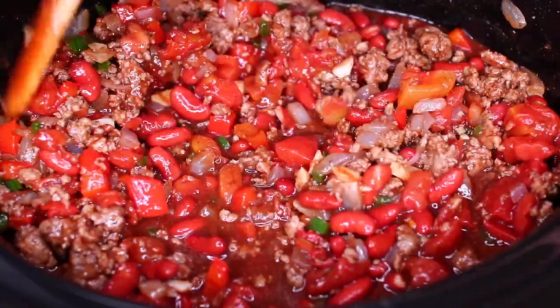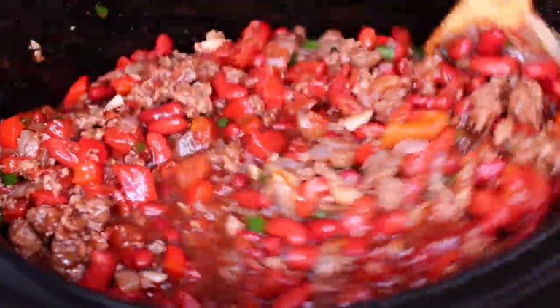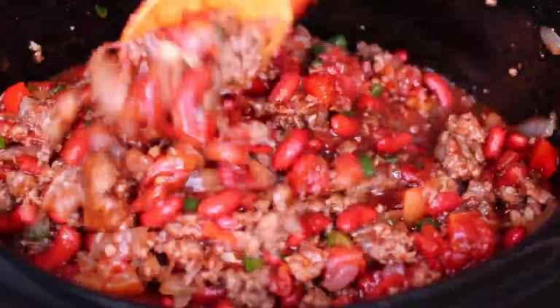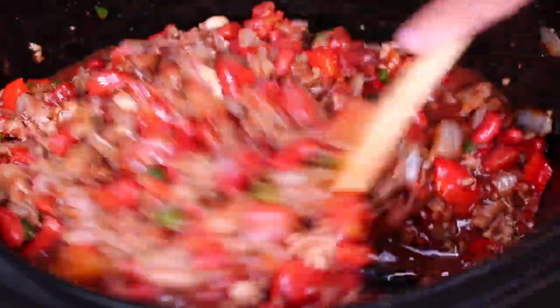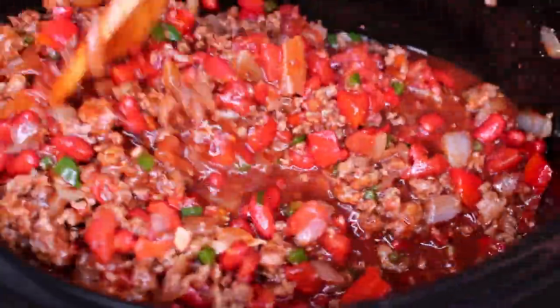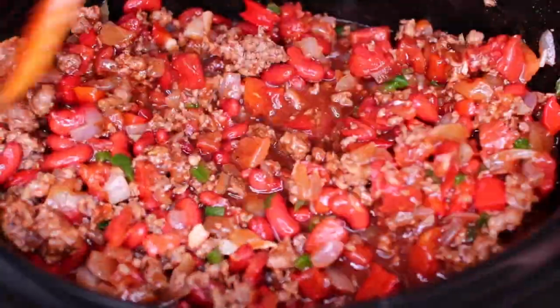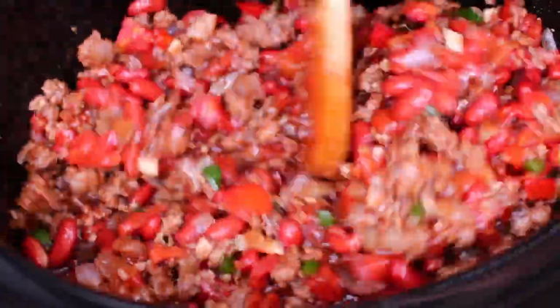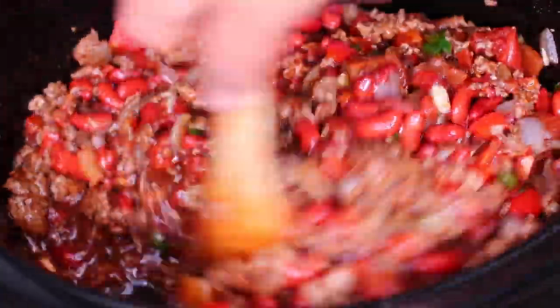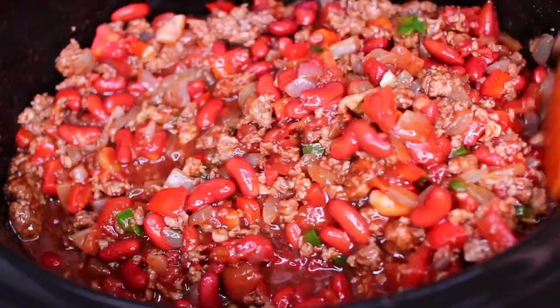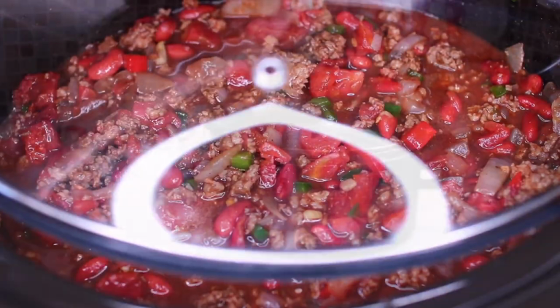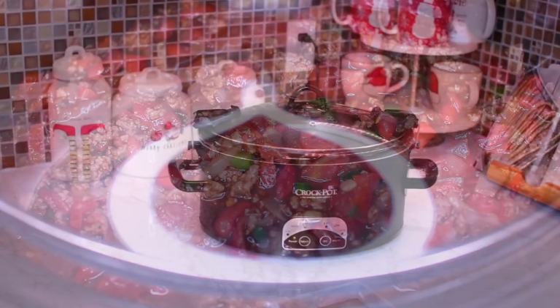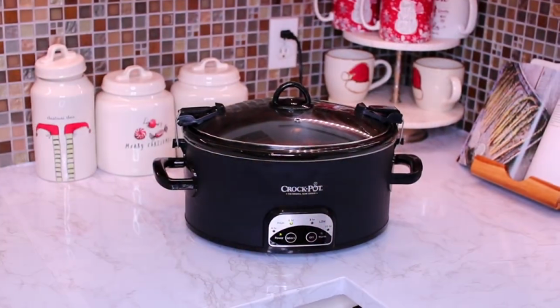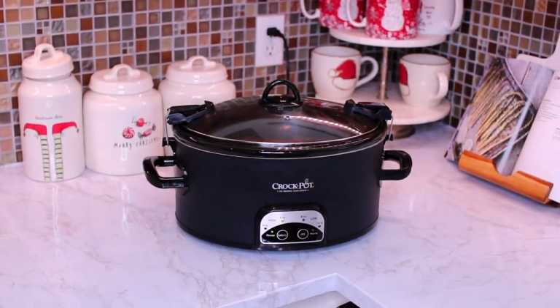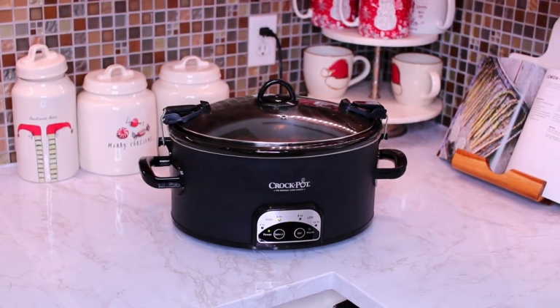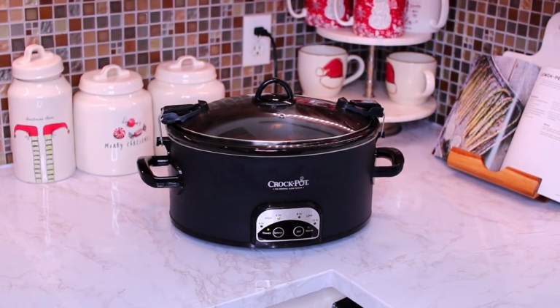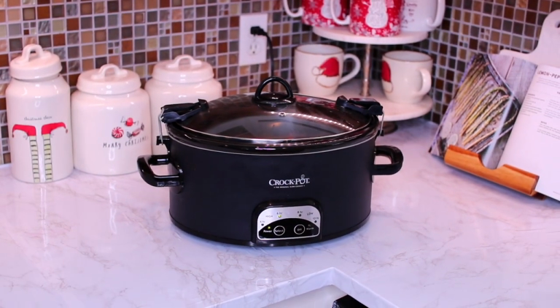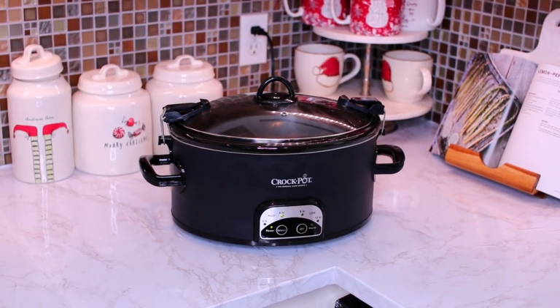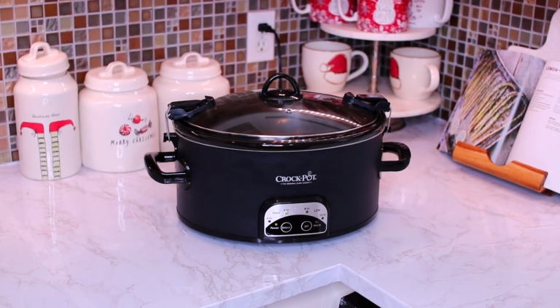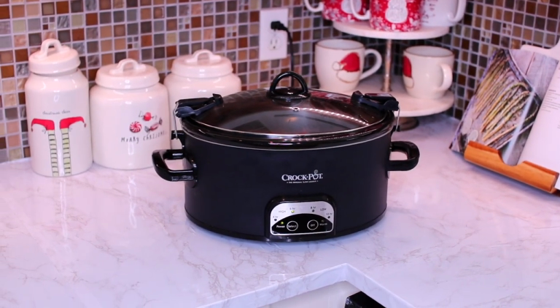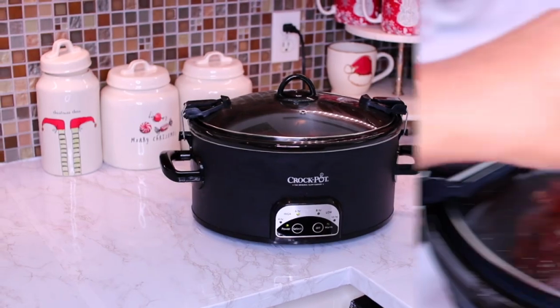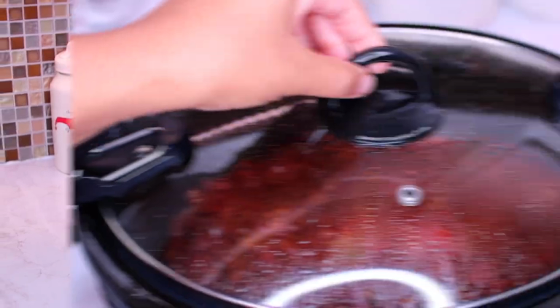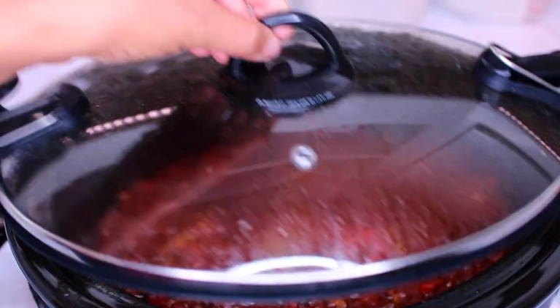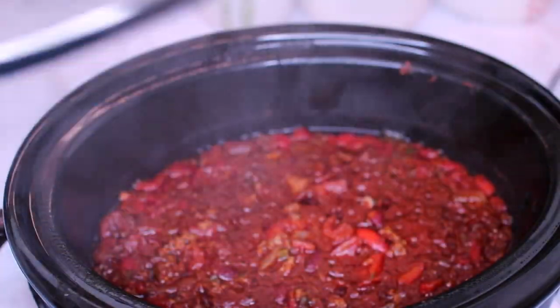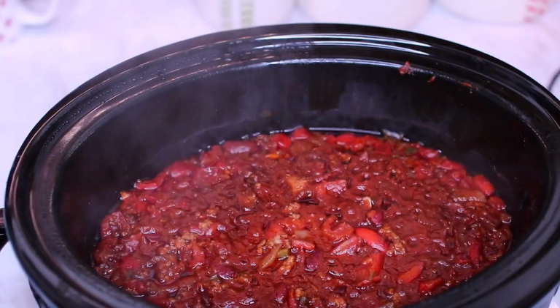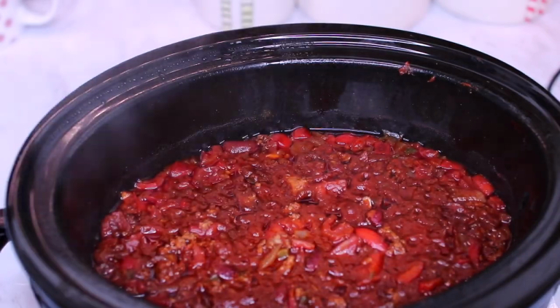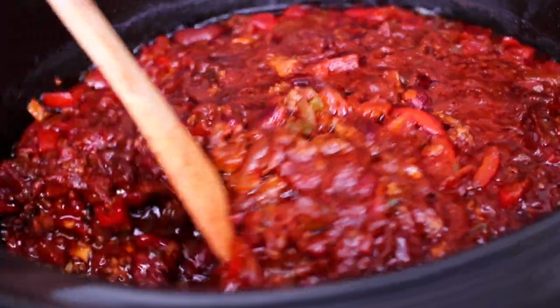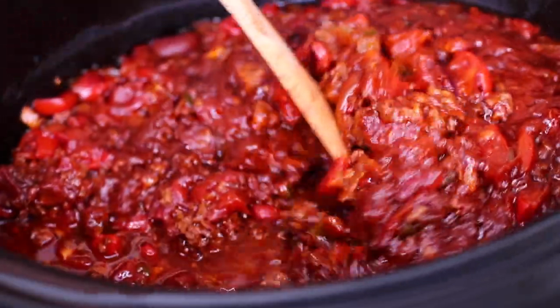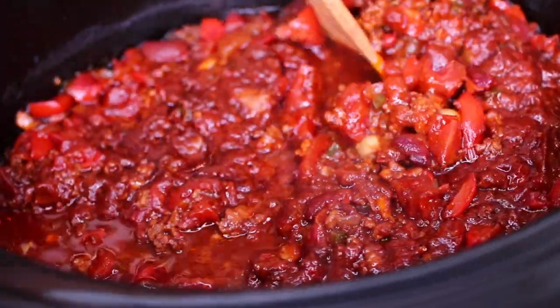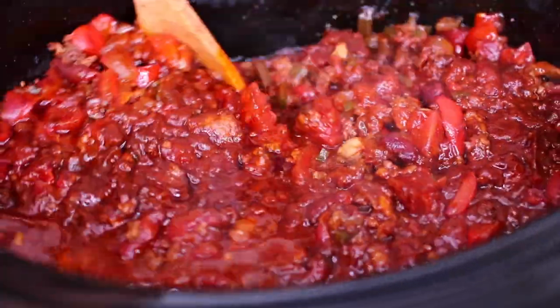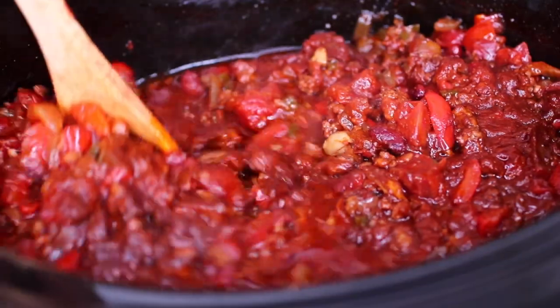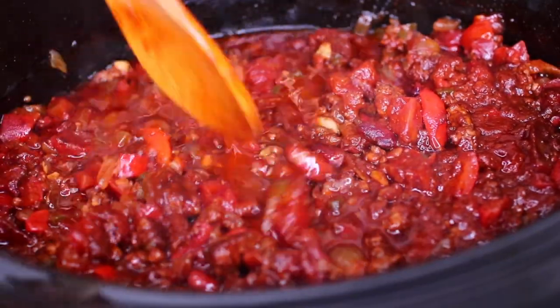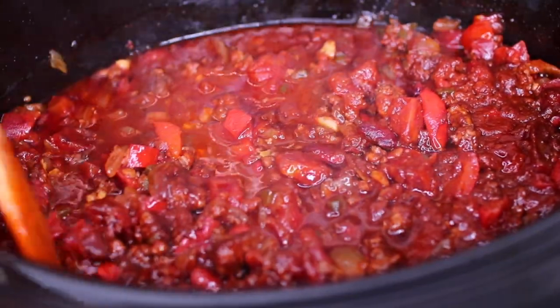Once everything is very well mixed in, place the slow cooker lid on. Then you're going to slow cook this on high for 6 hours. After 6 hours, this is what the chili looks like — it smells so delicious.